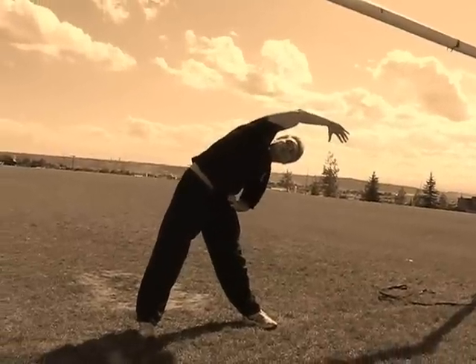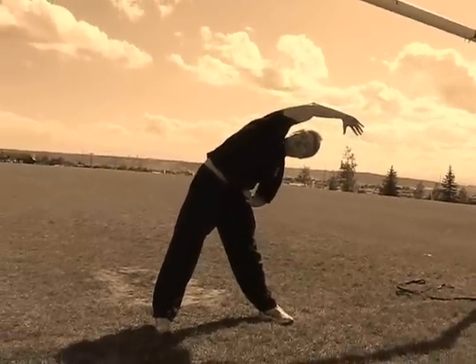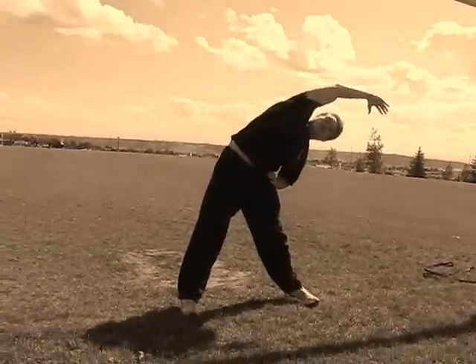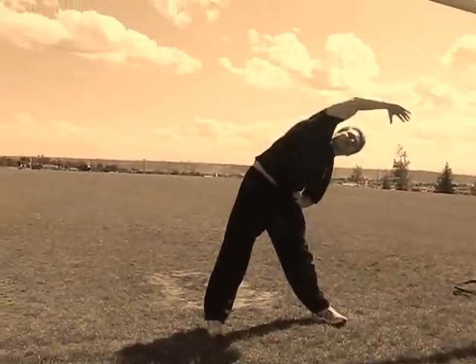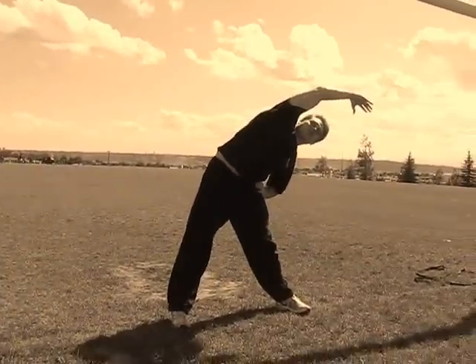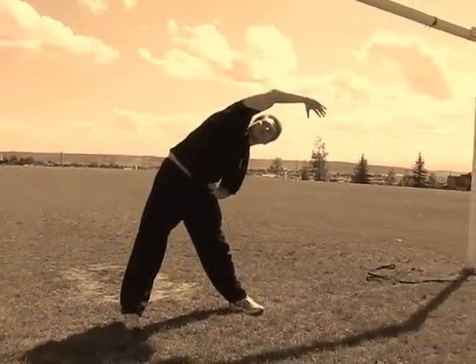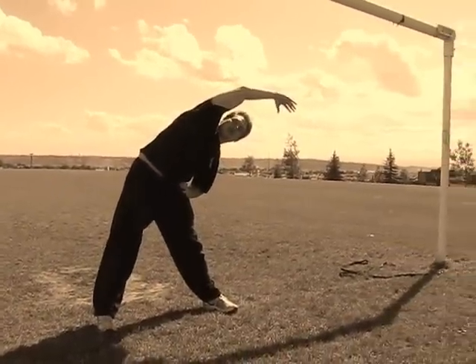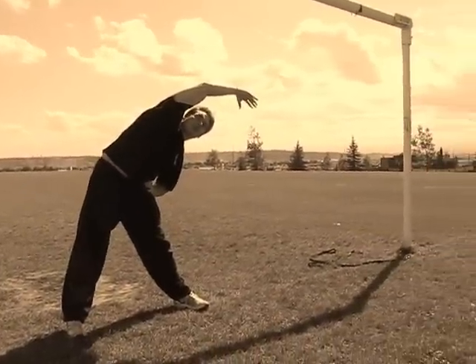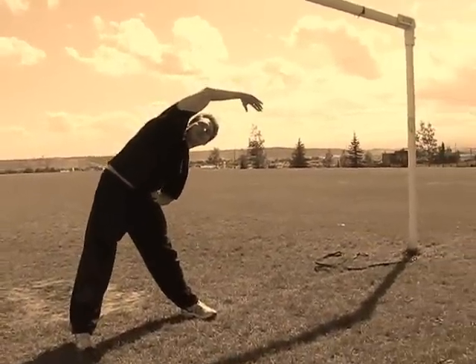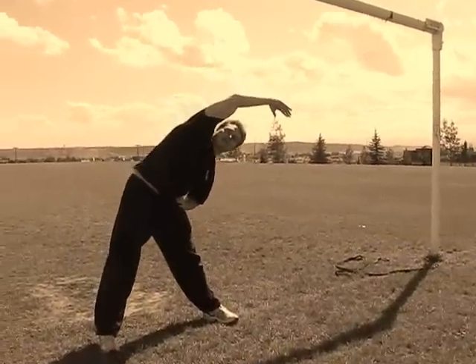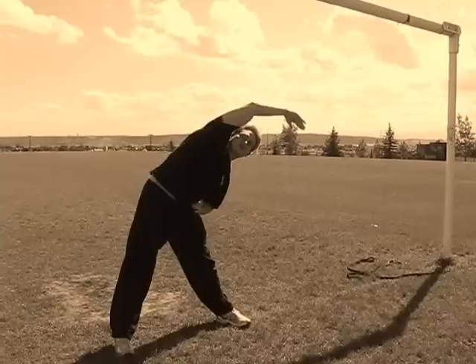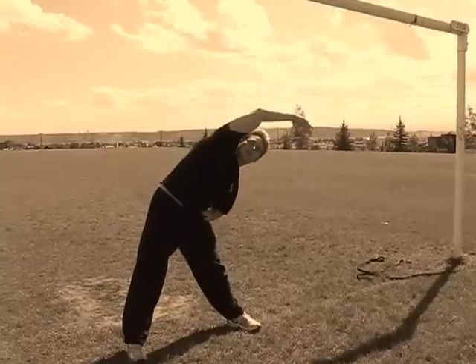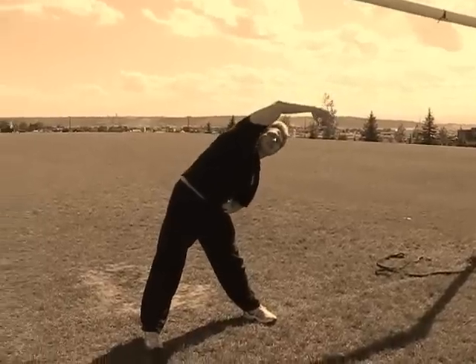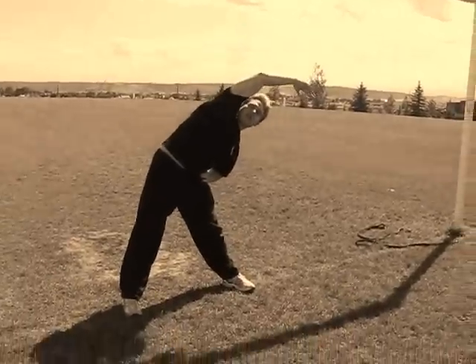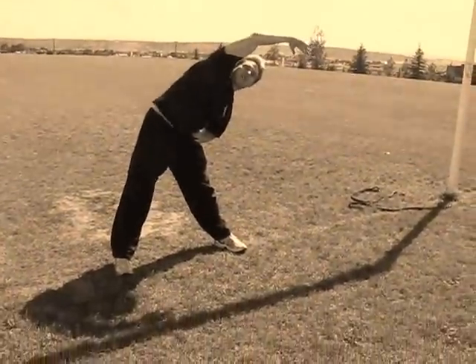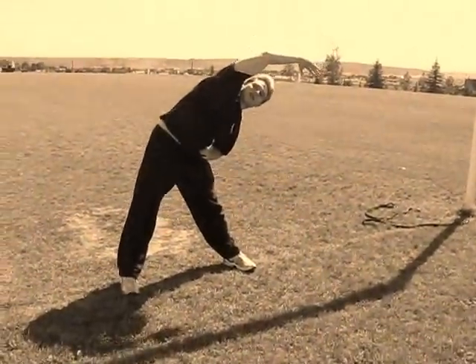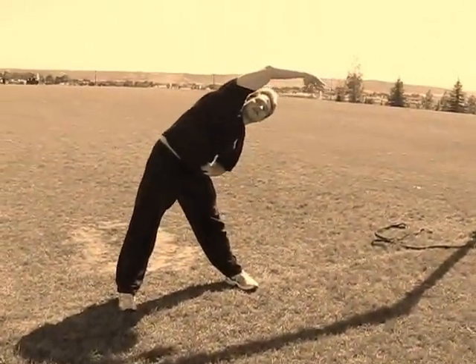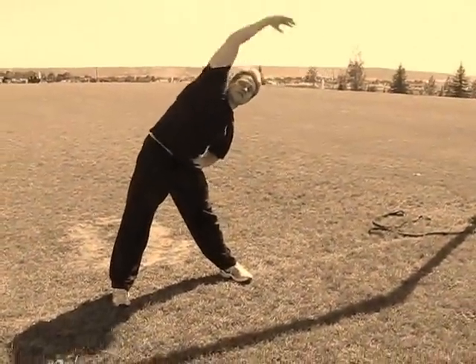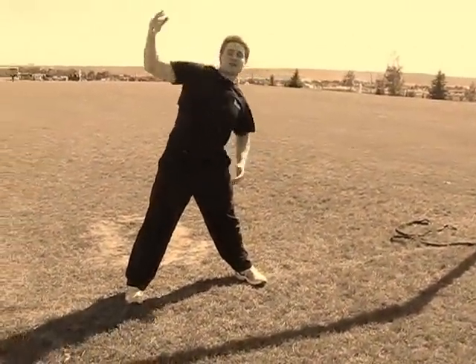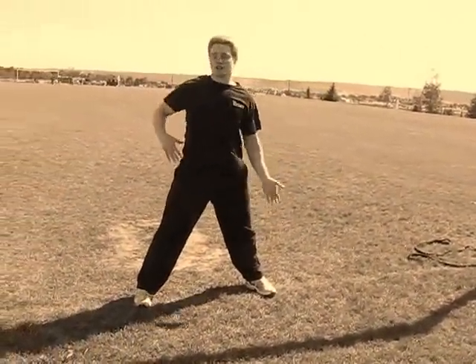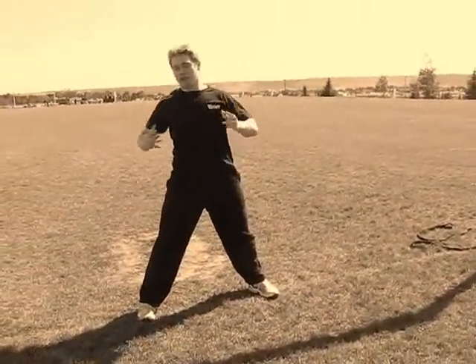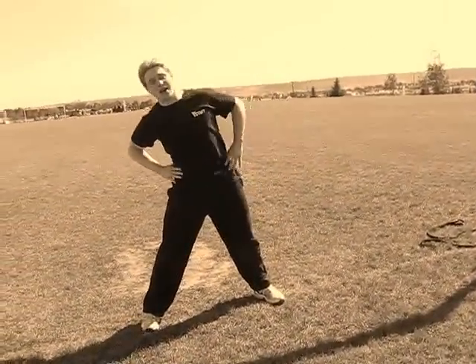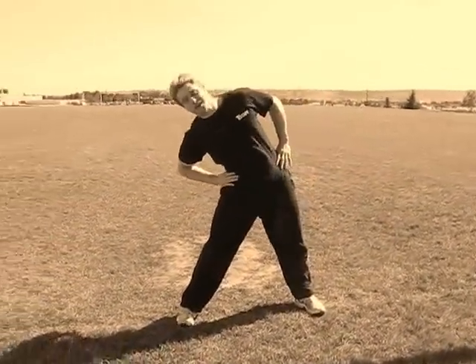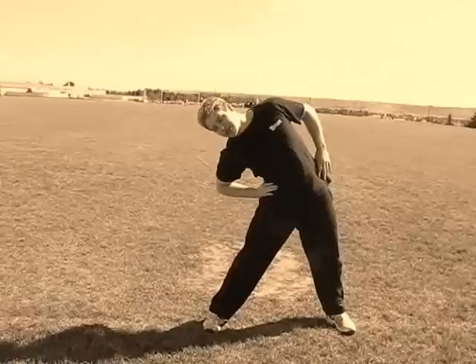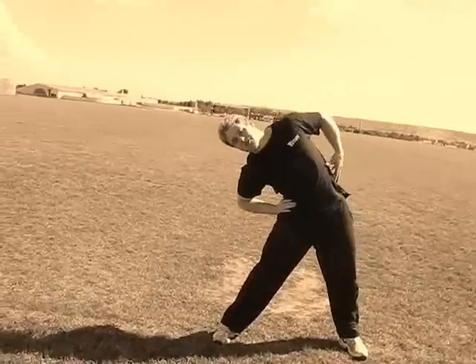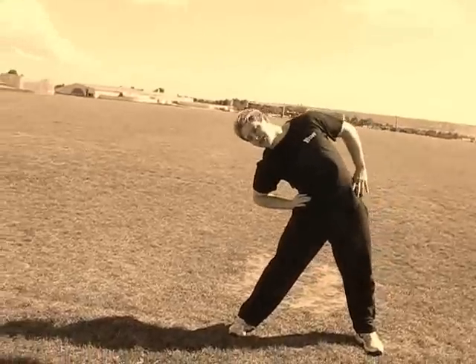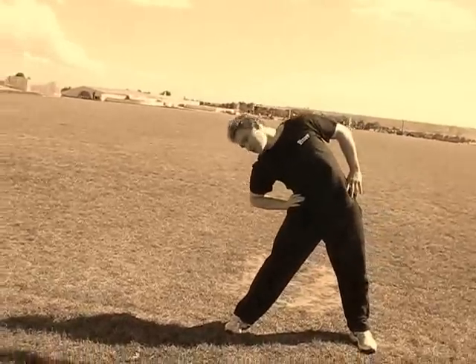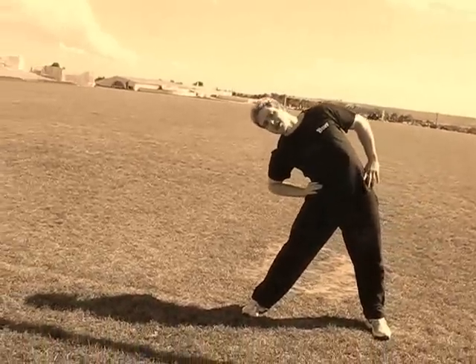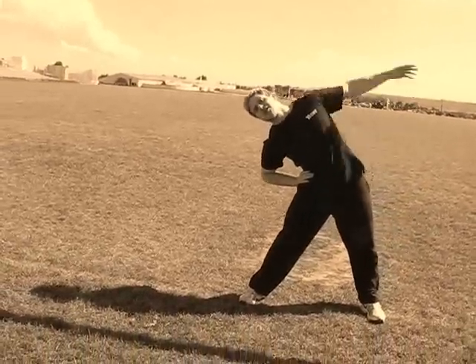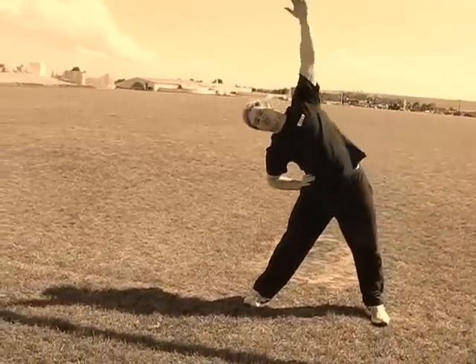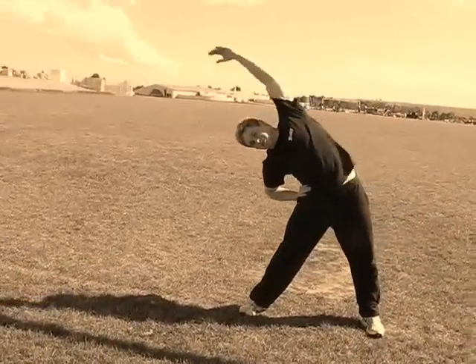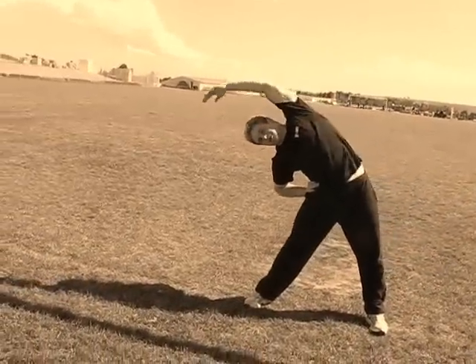Make sure to hold this for a few seconds — and by a few, I don't mean one Mississippi two six. About a good ten full seconds. When you're done, just go to the other side. Reach that apex as far as you can go sideways, then drape the arm over.